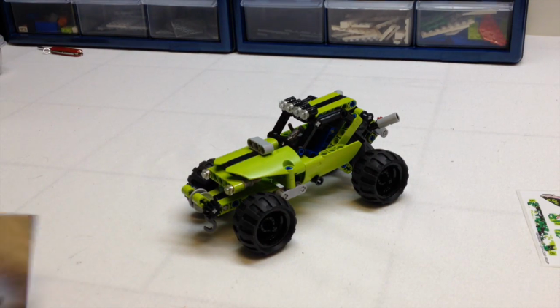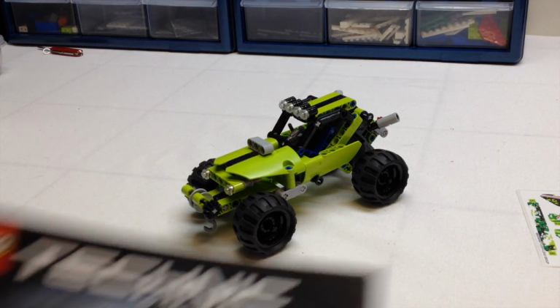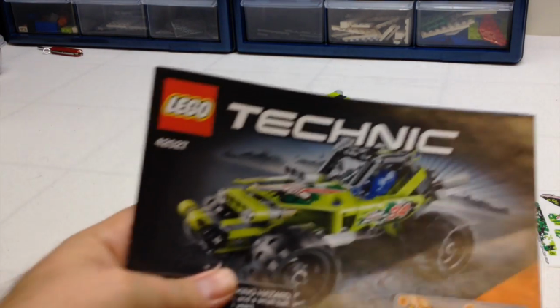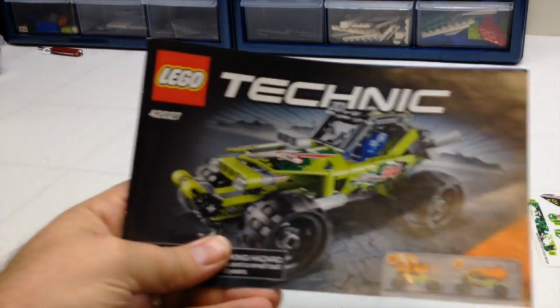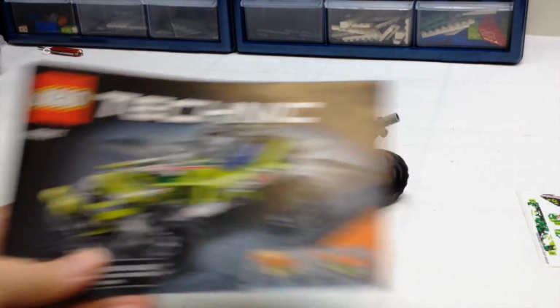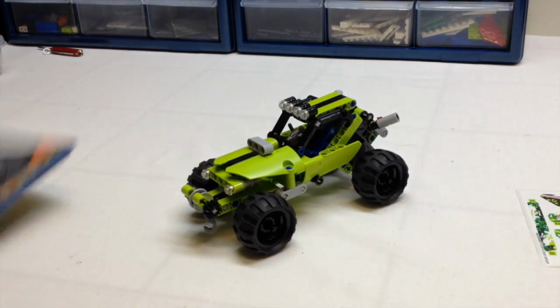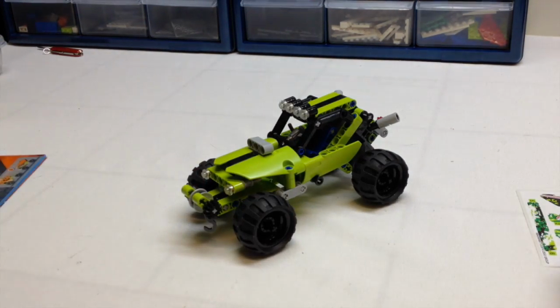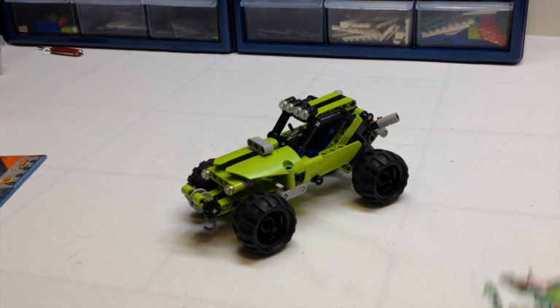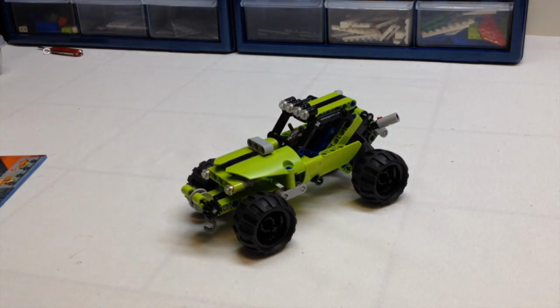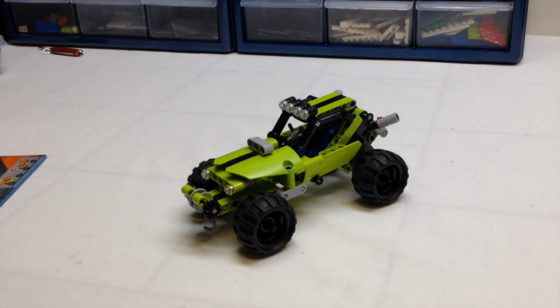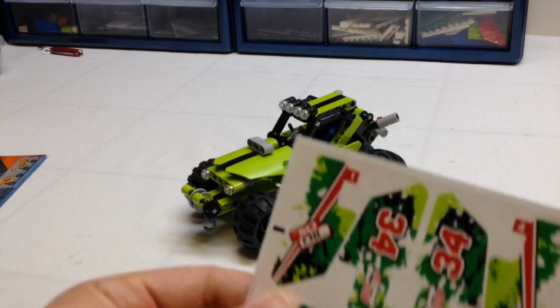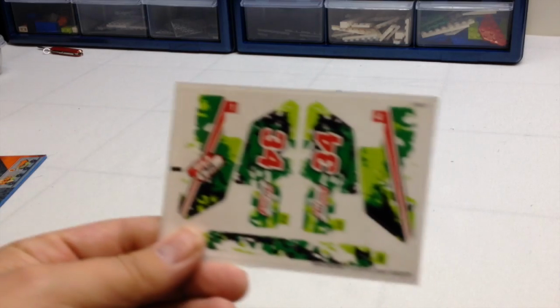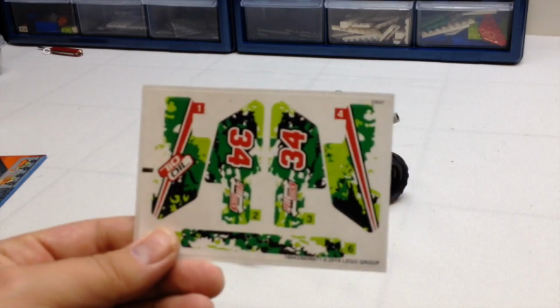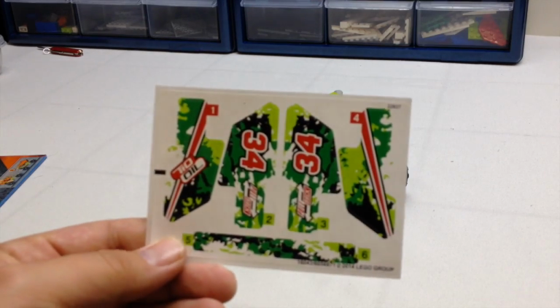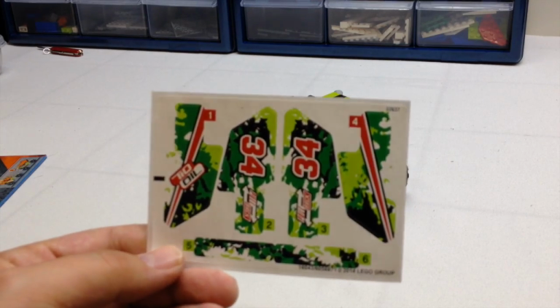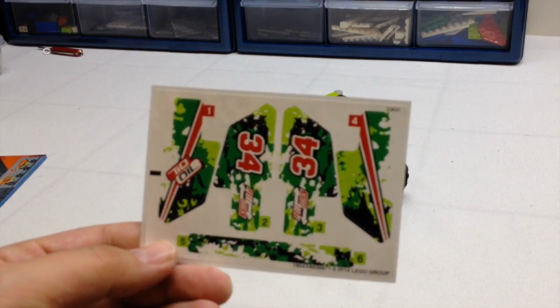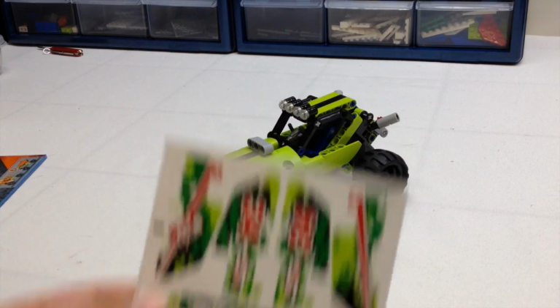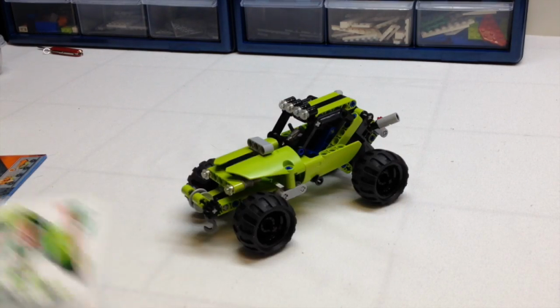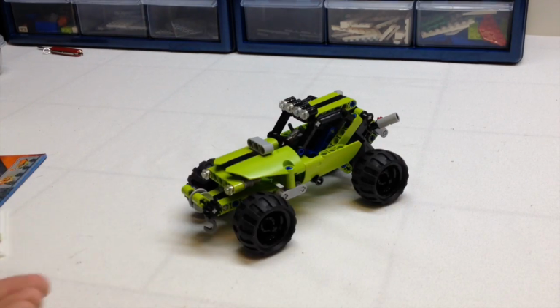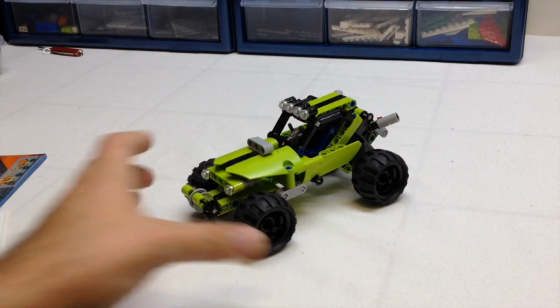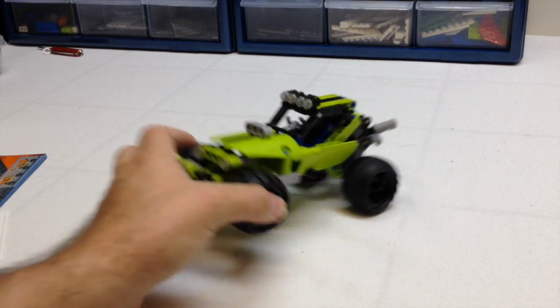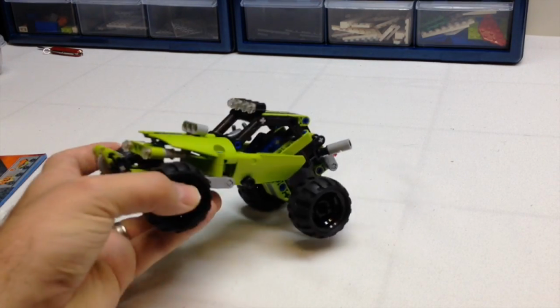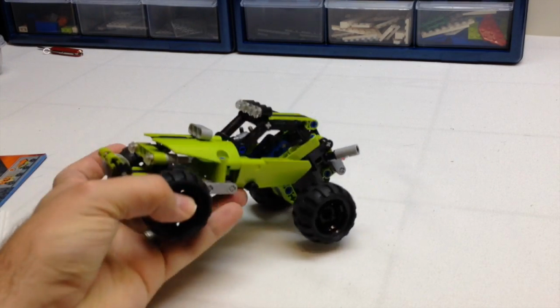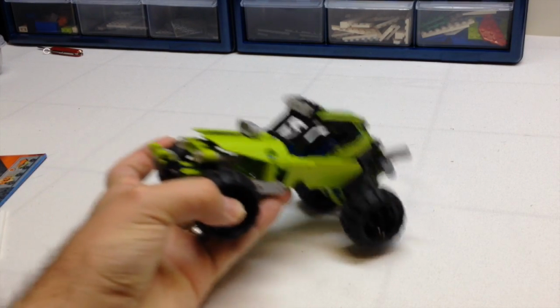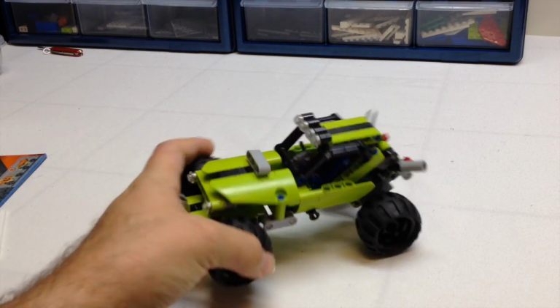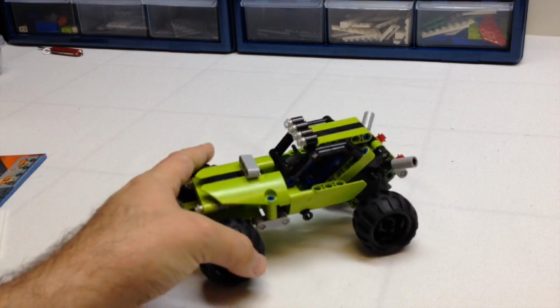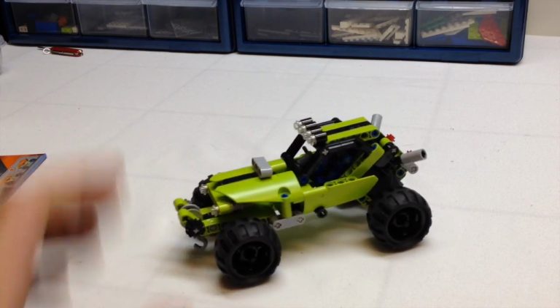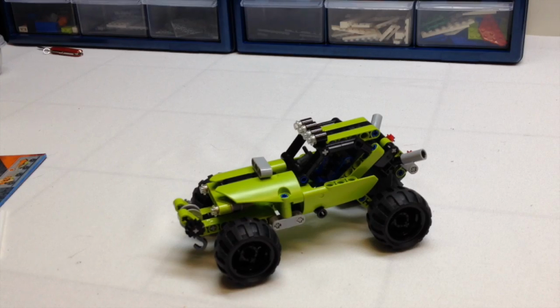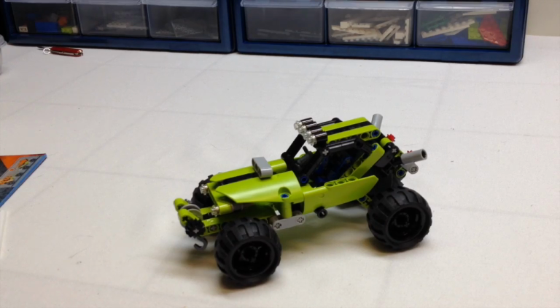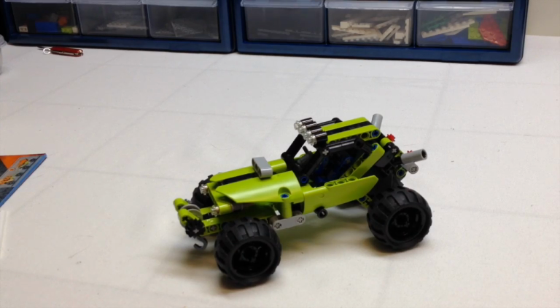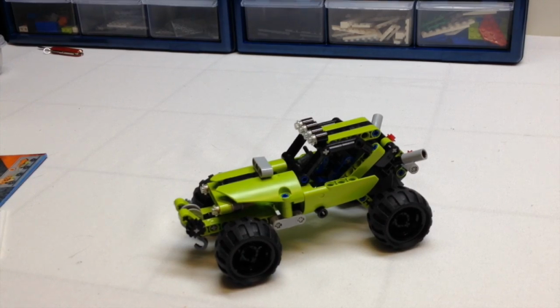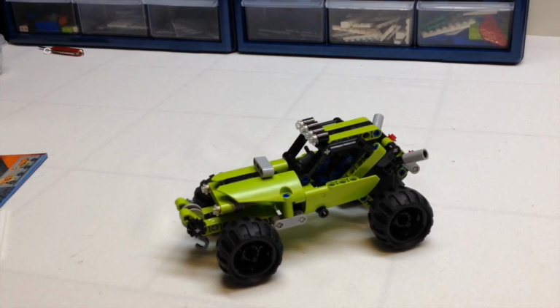It comes with one instruction manual, and you do get some stickers or decals that I did not put on. It's this really nice lime green color, so let's take a real close look at it.